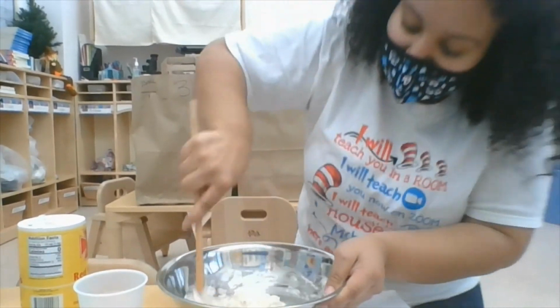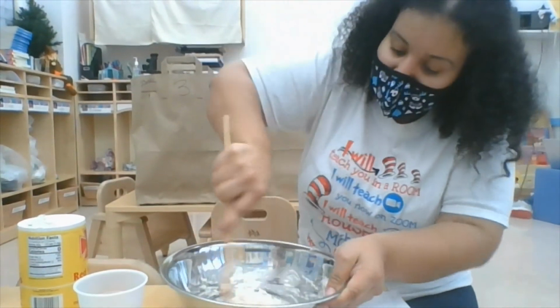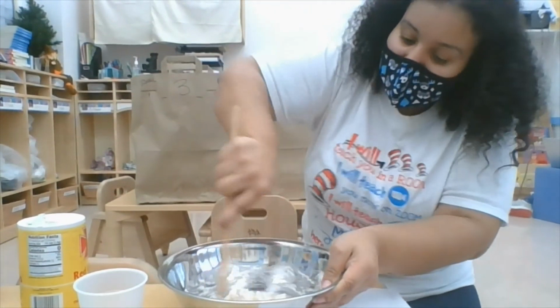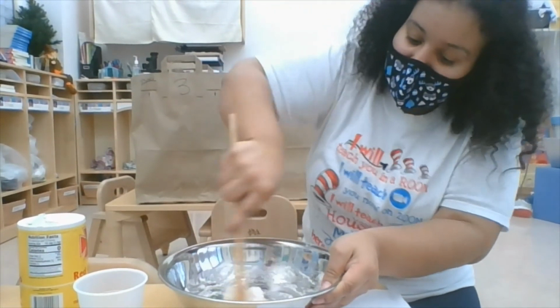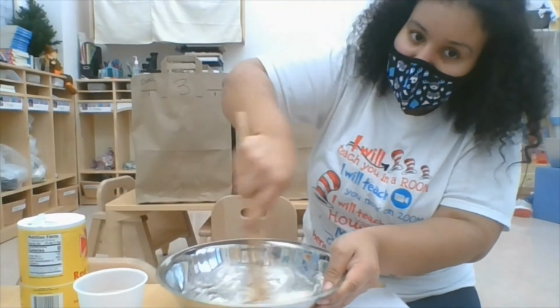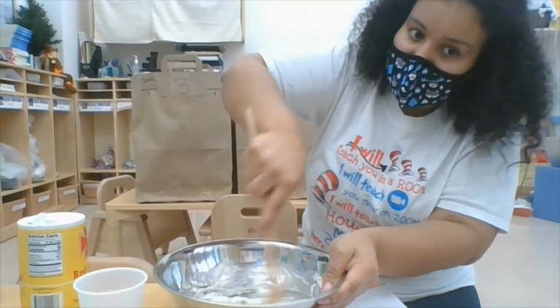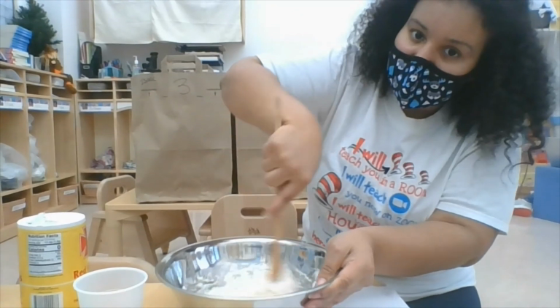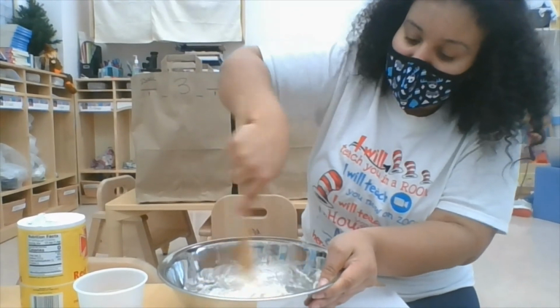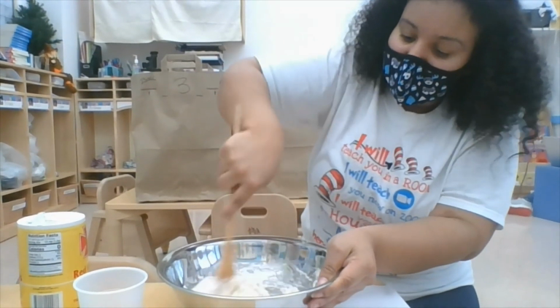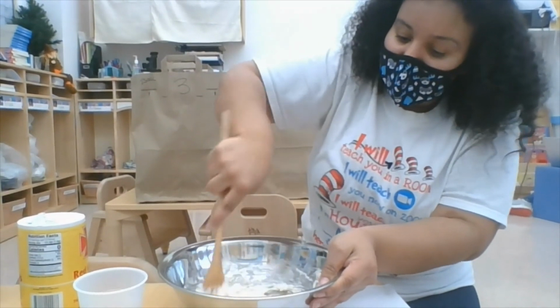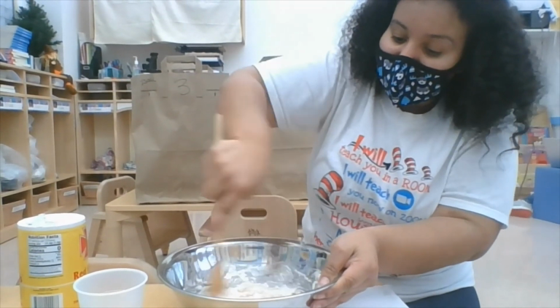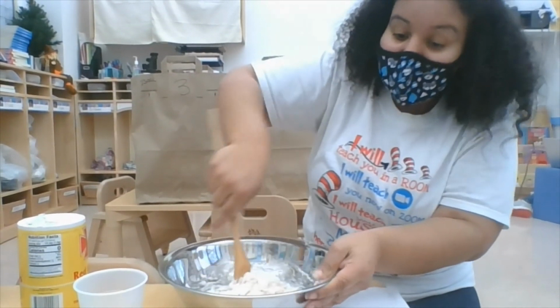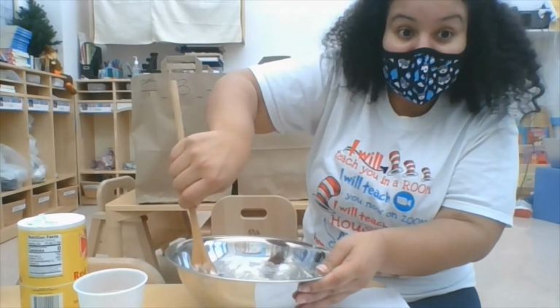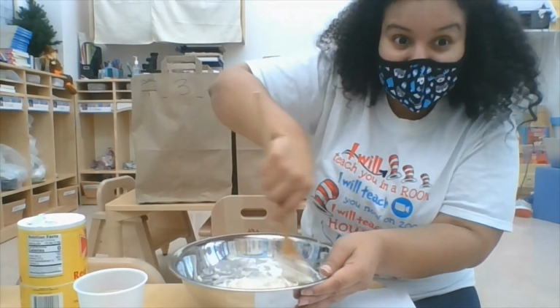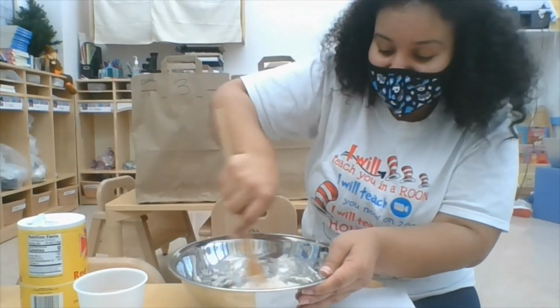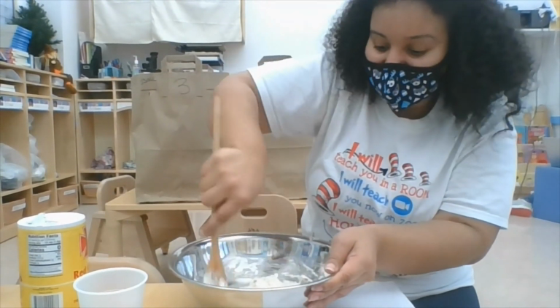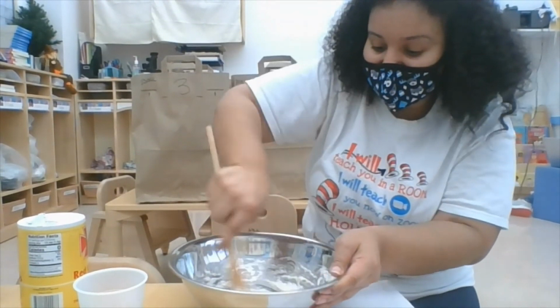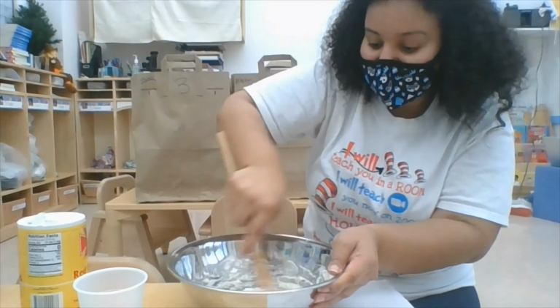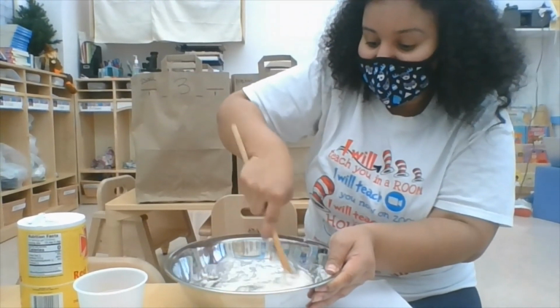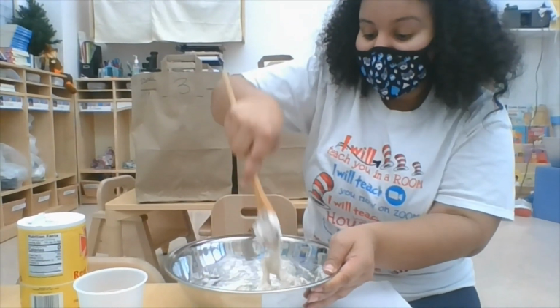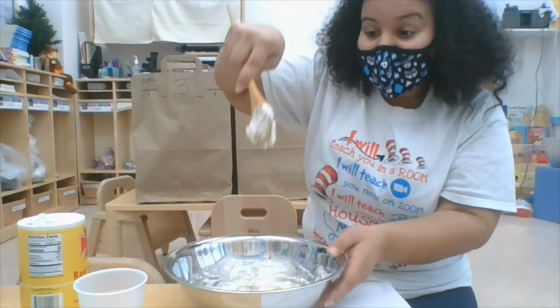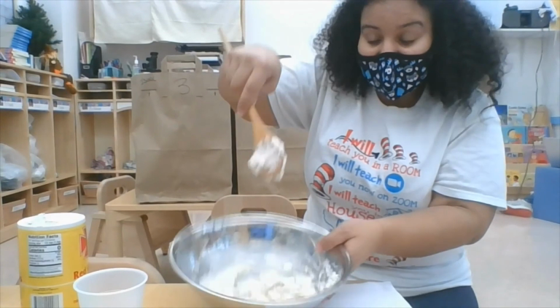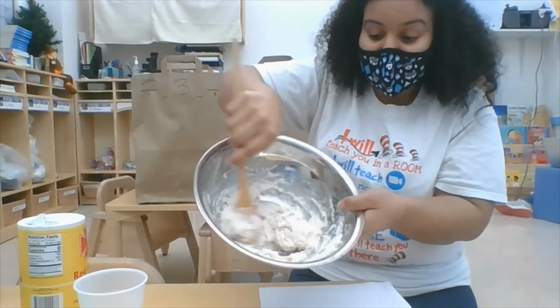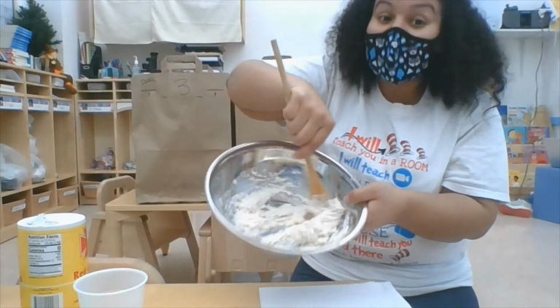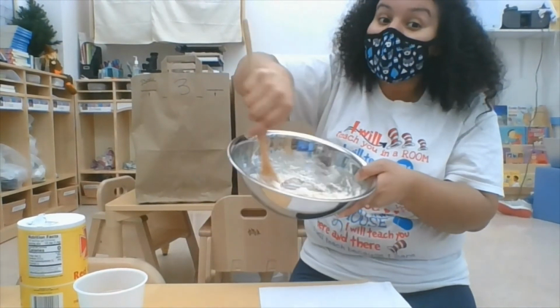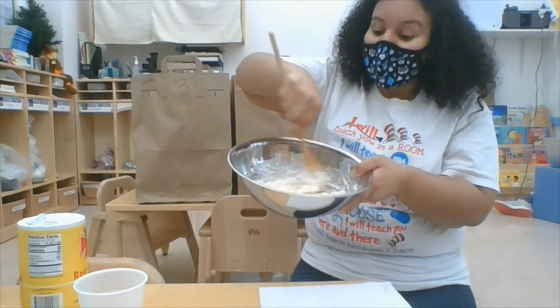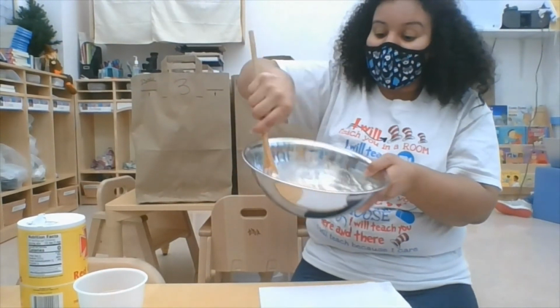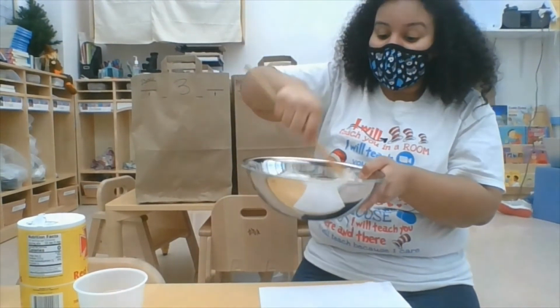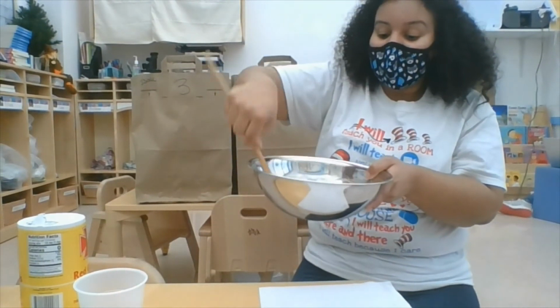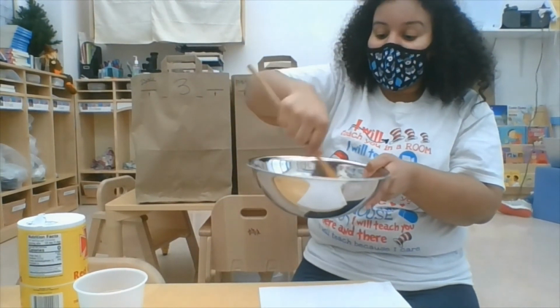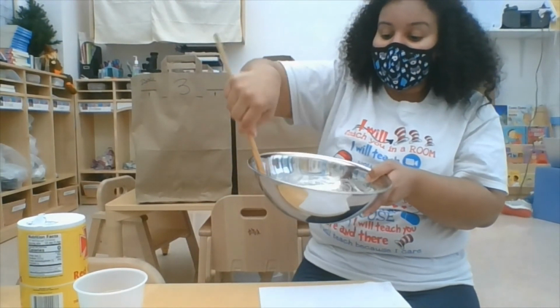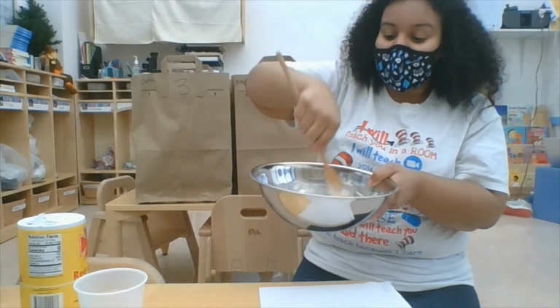So I'll mix it, mix it, mix it. And now I have glue. Now it looks kind of funny, but you can still use it as glue — it acts just the same.